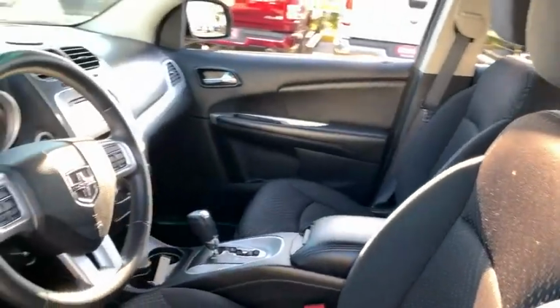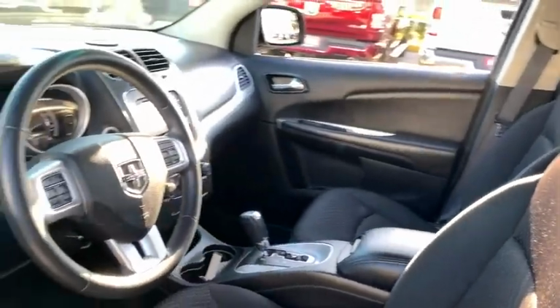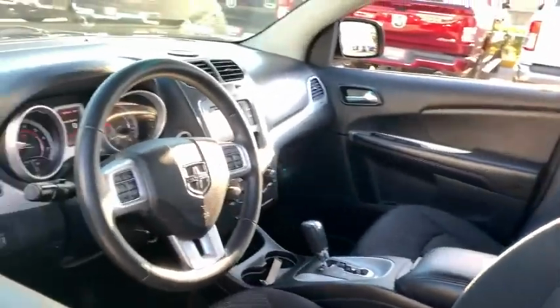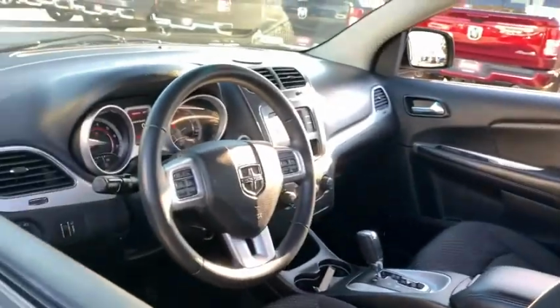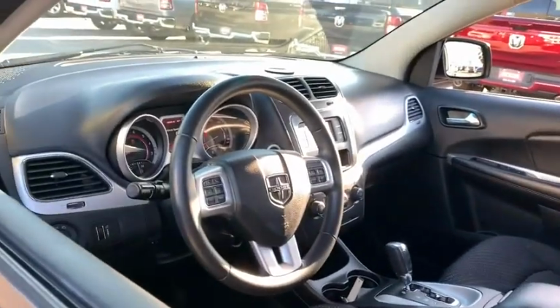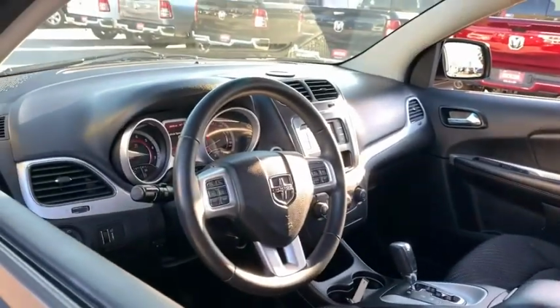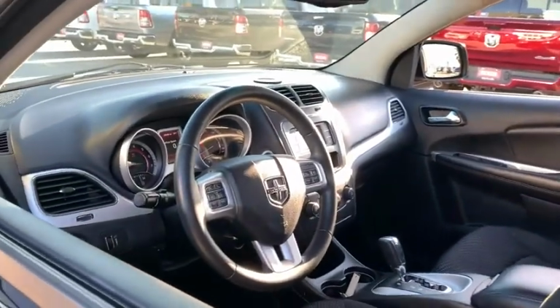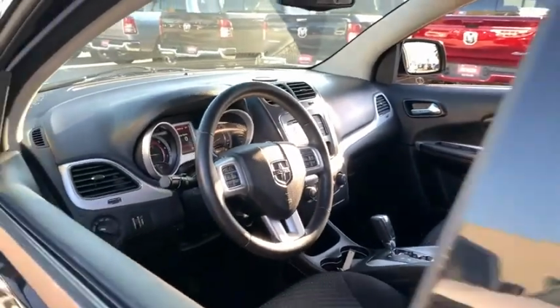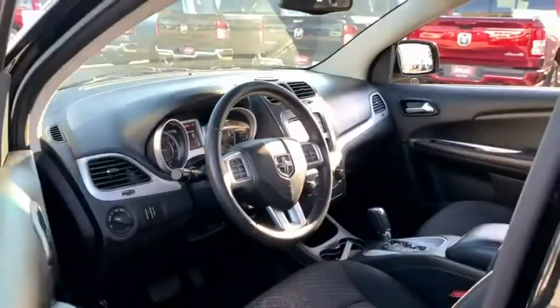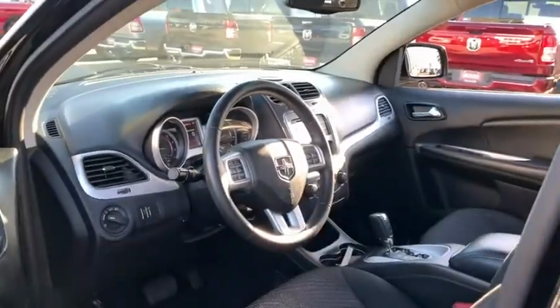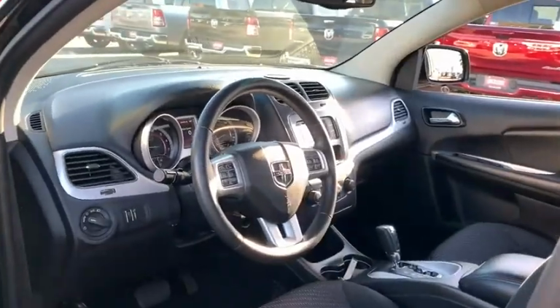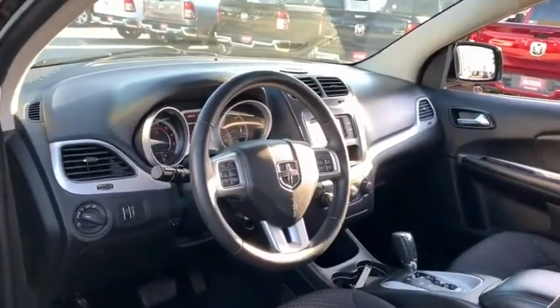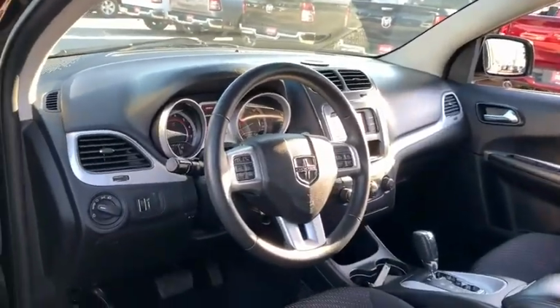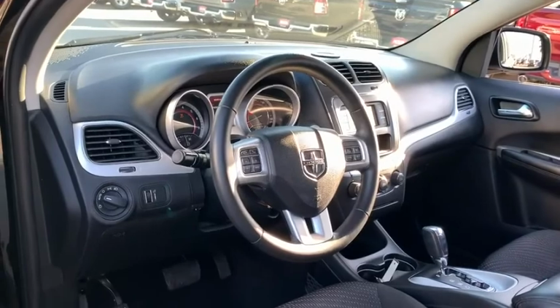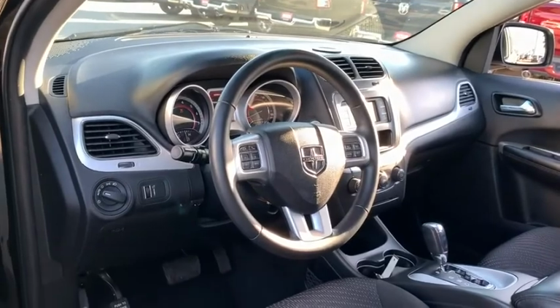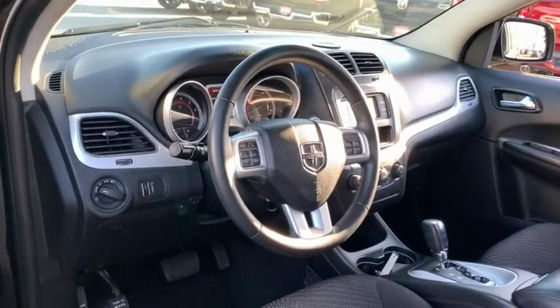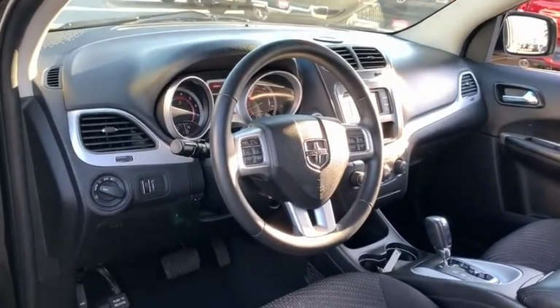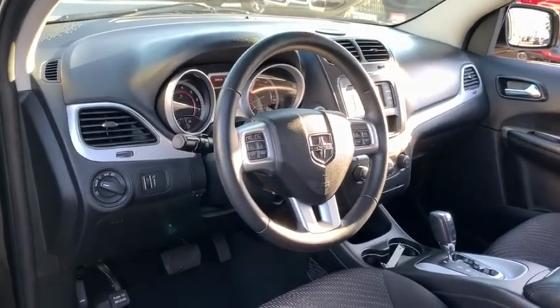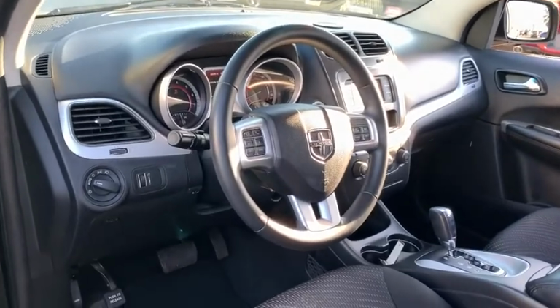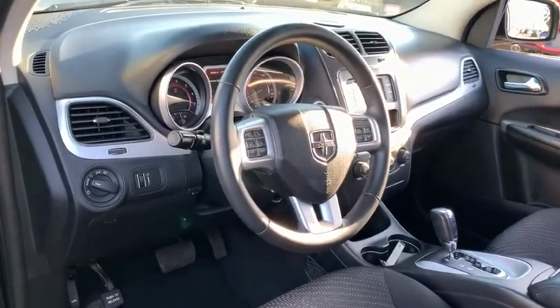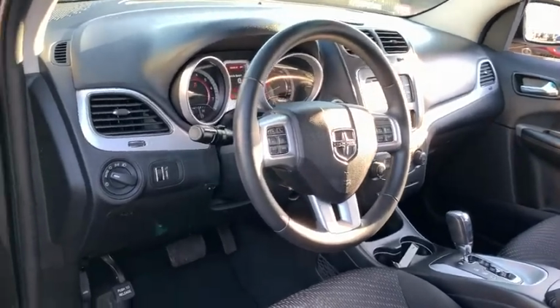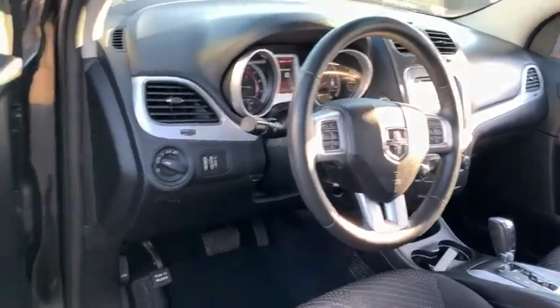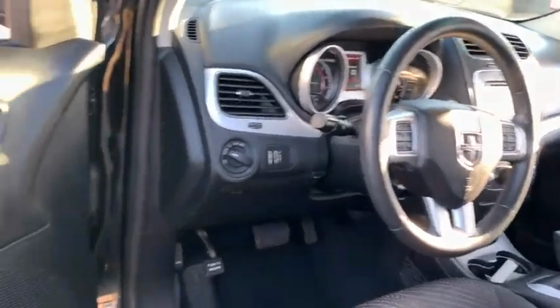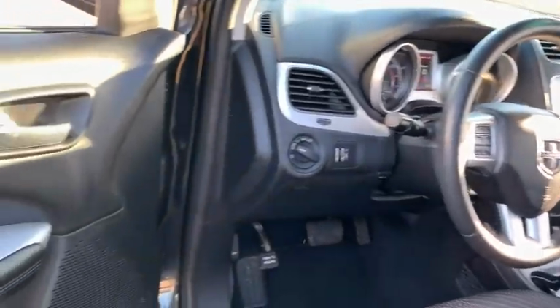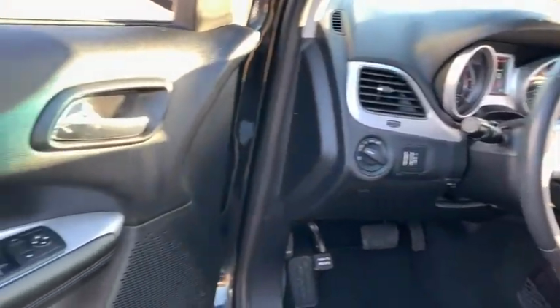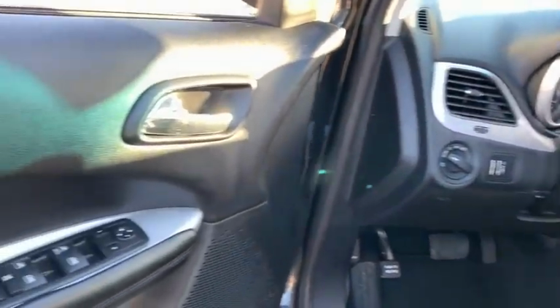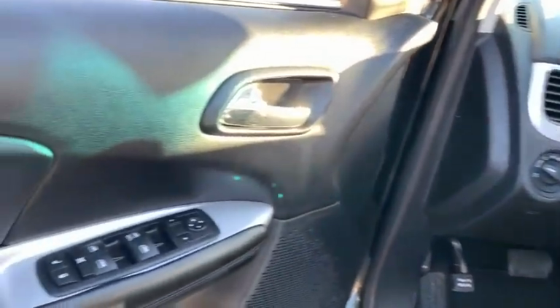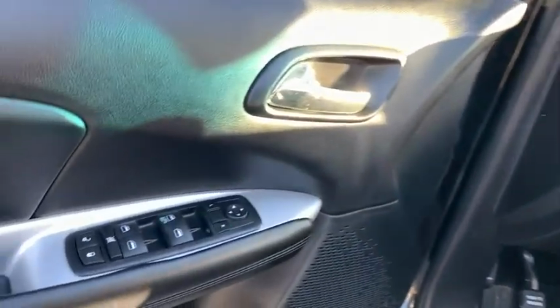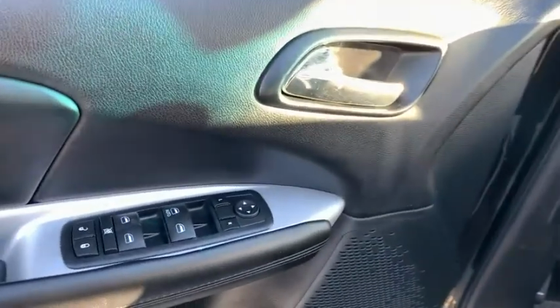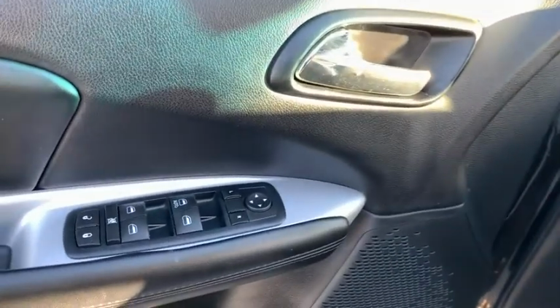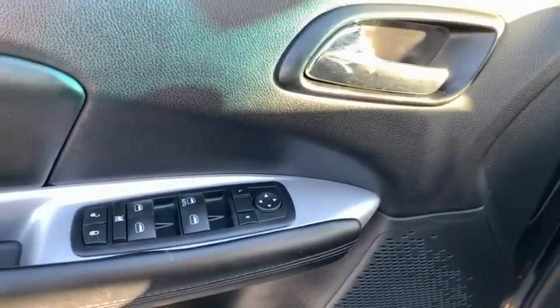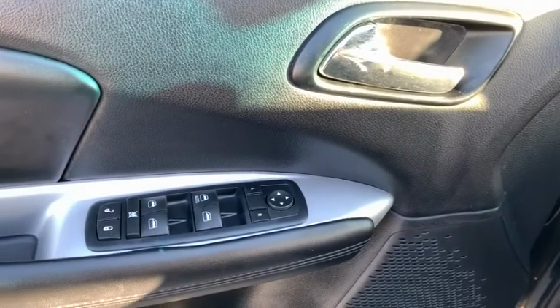This vehicle has less than 50,000 miles. Here are some of this vehicle's great options: third row seat, keyless entry, leather-wrapped steering wheel, Bluetooth.